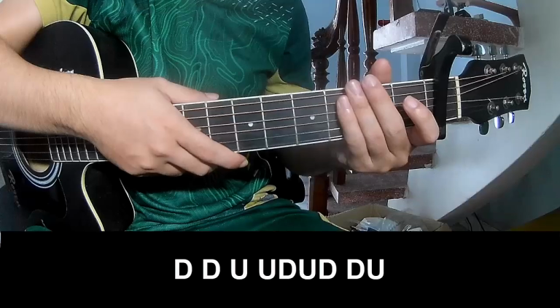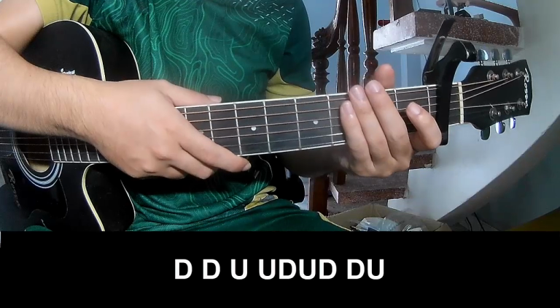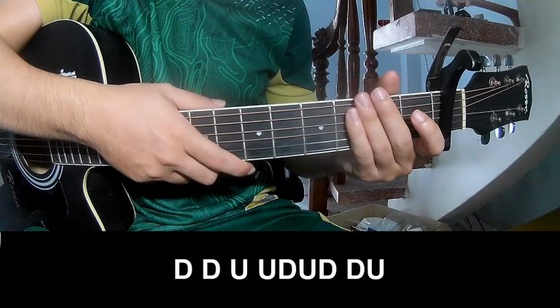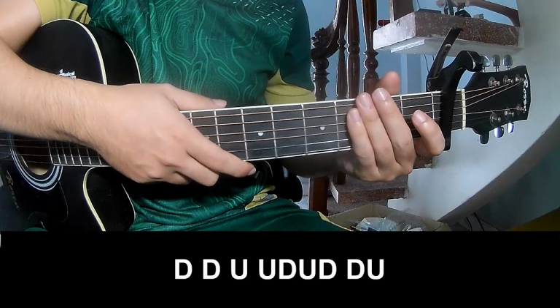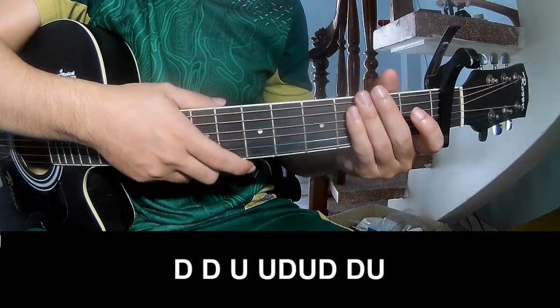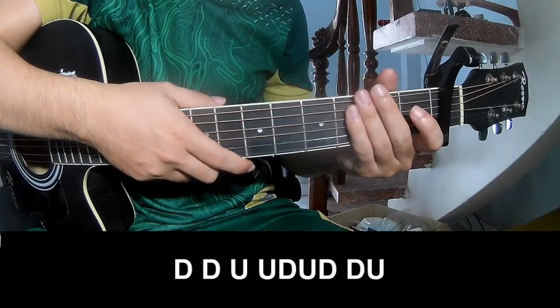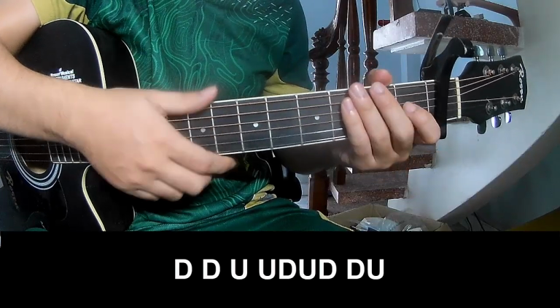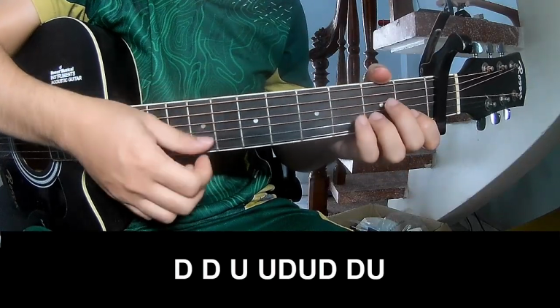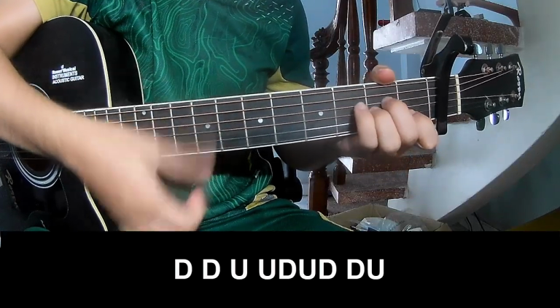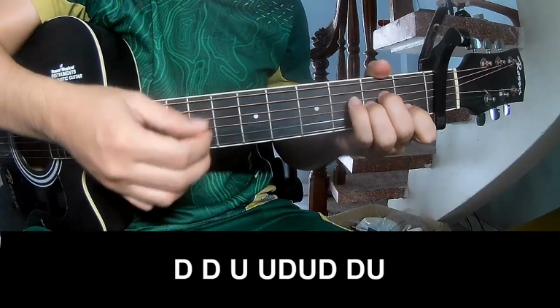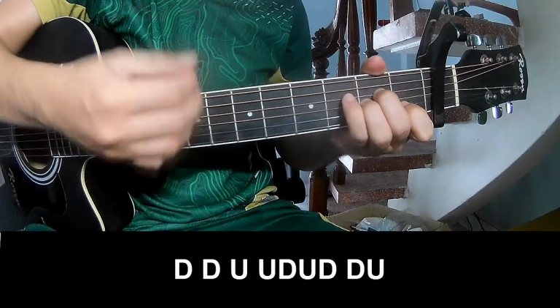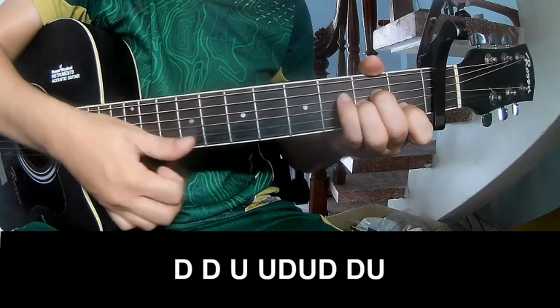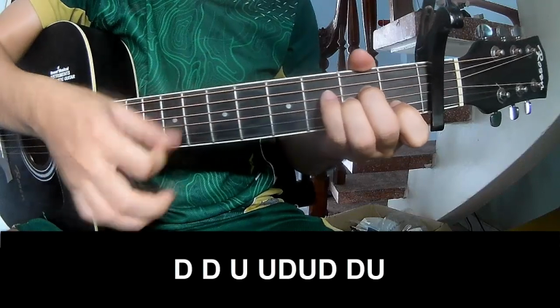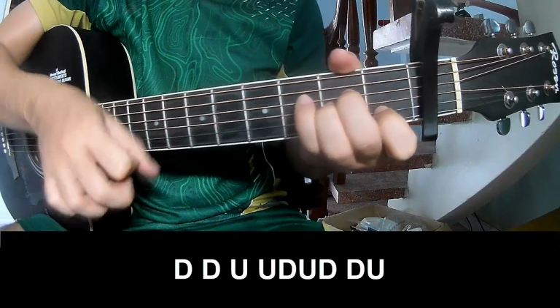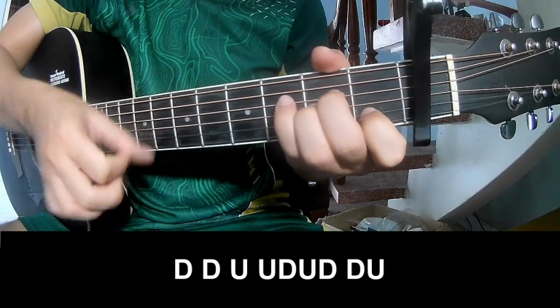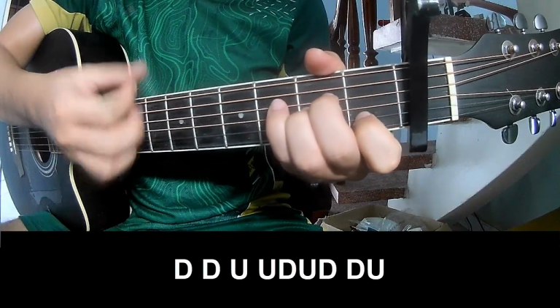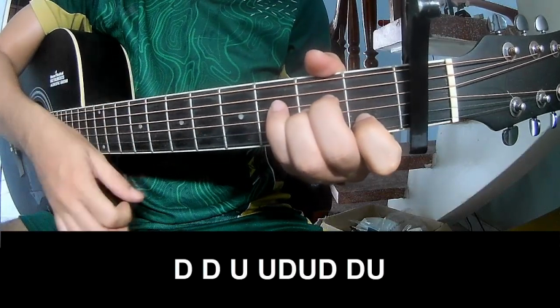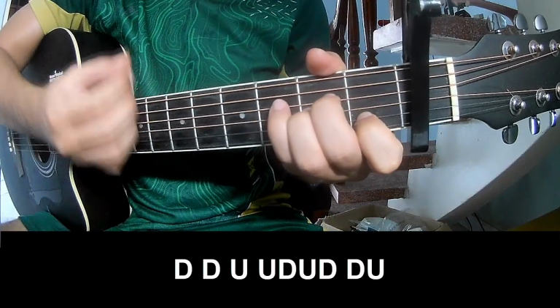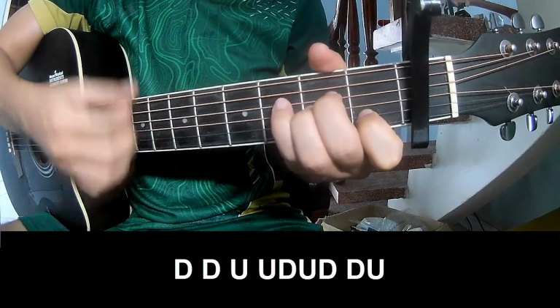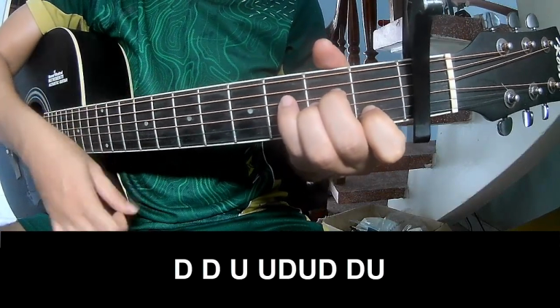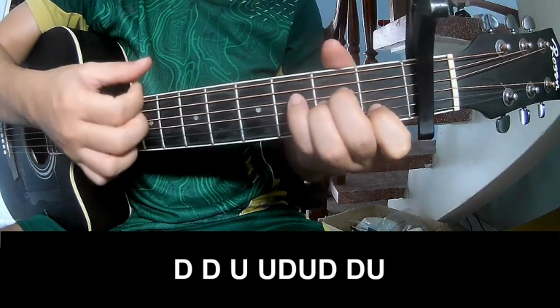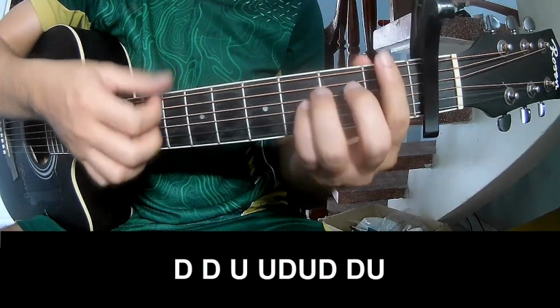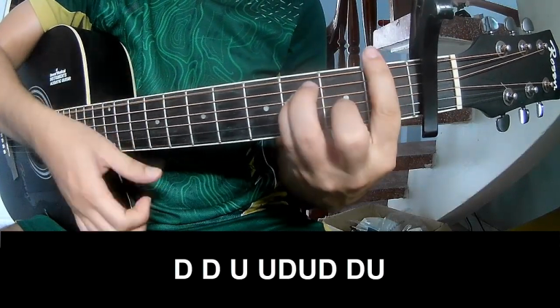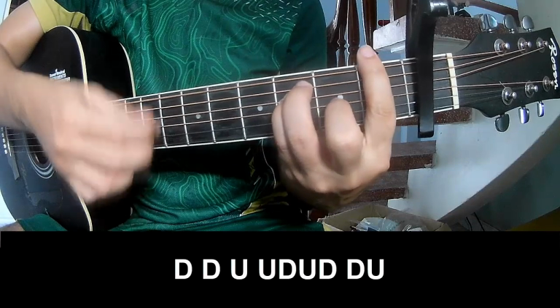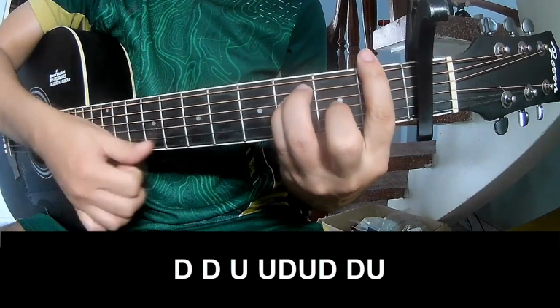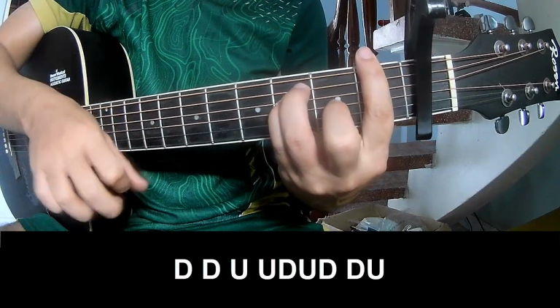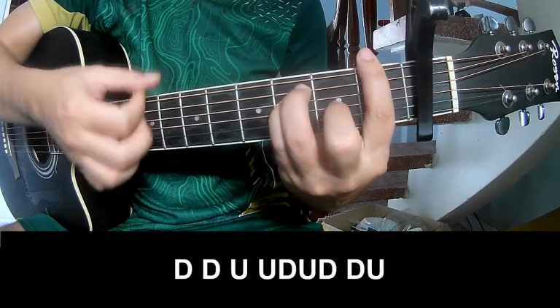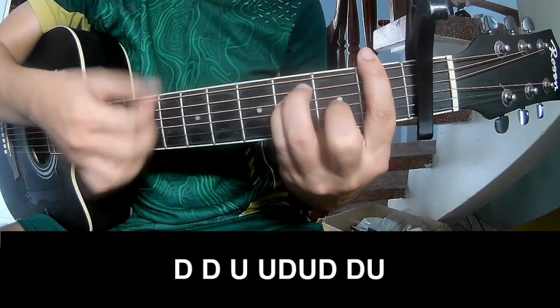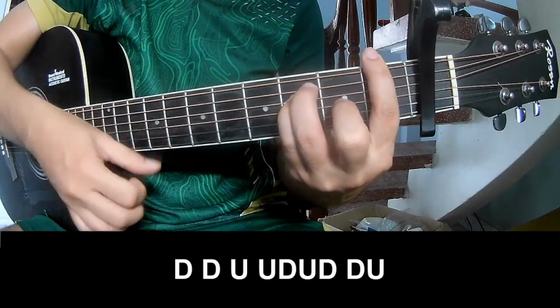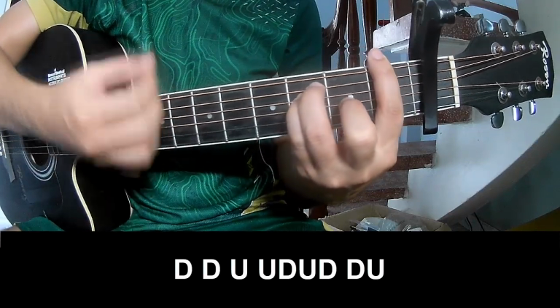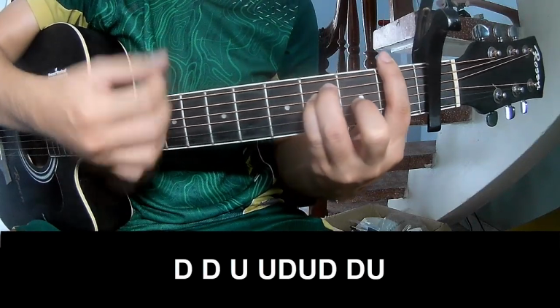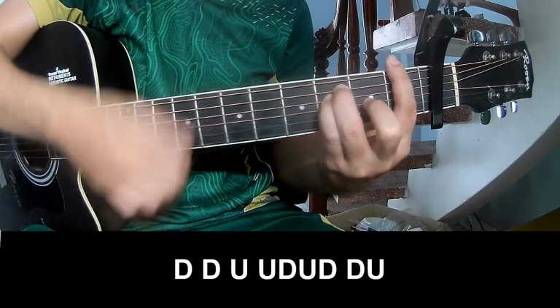For the chorus and post-chorus, the strumming pattern to play is: down, down, up, up, down, up, down, down, up. Then down, down, down, up, up, down, up, down, down, up. And play long, Am.